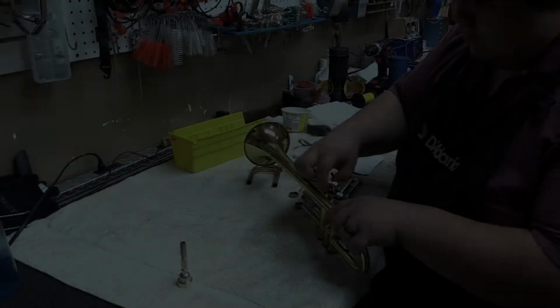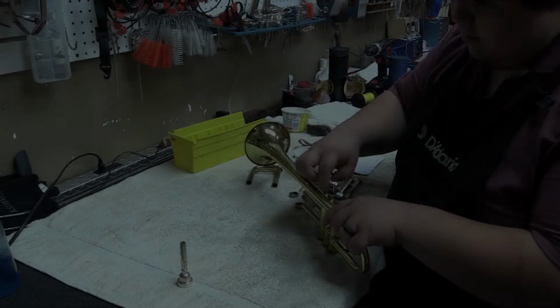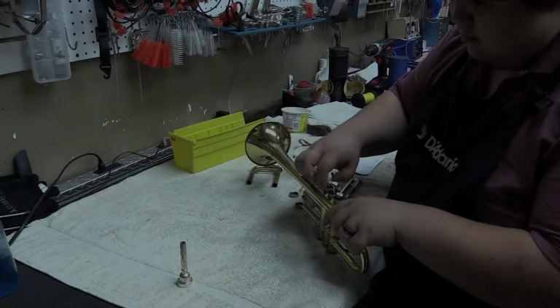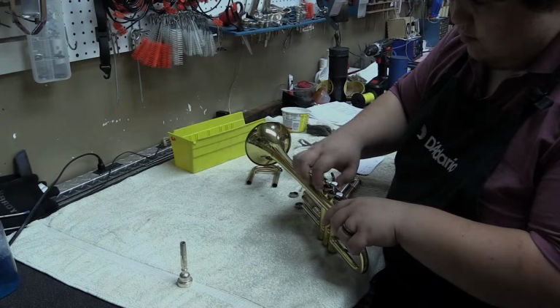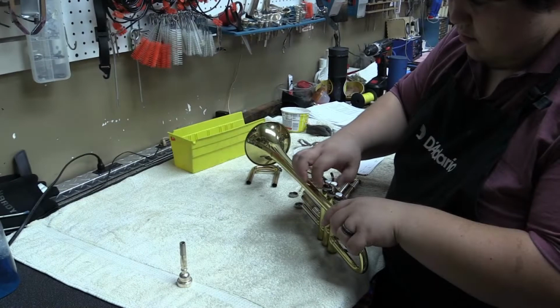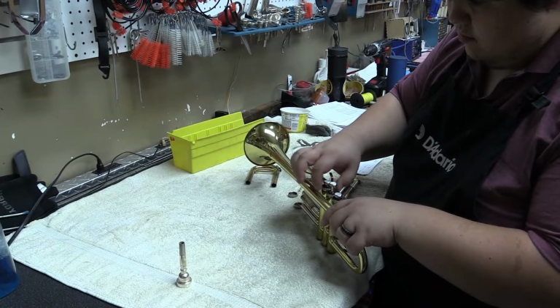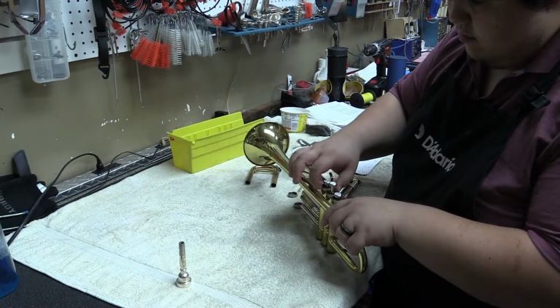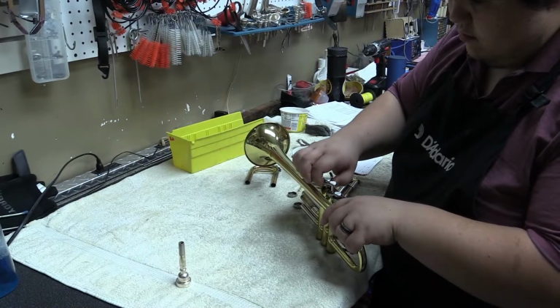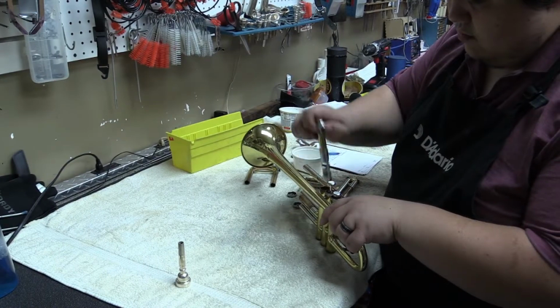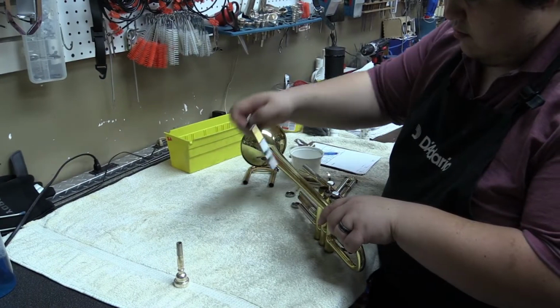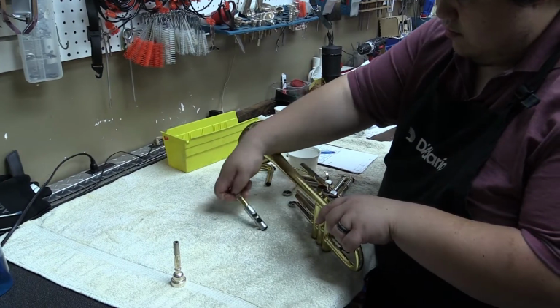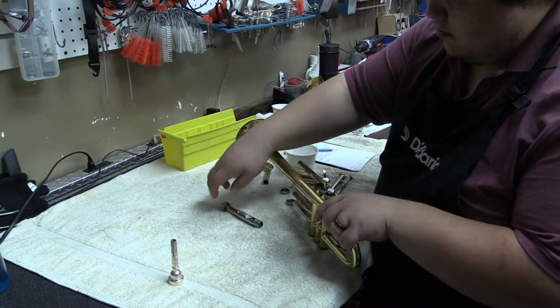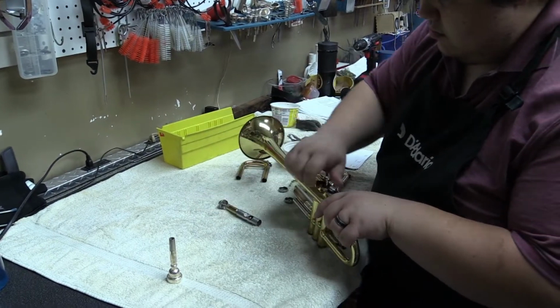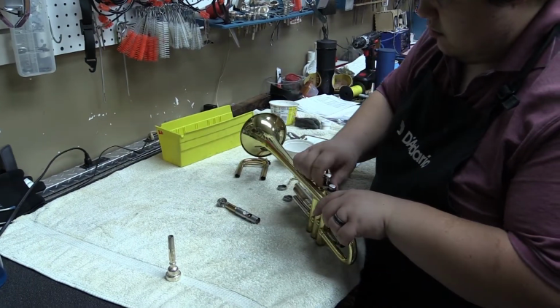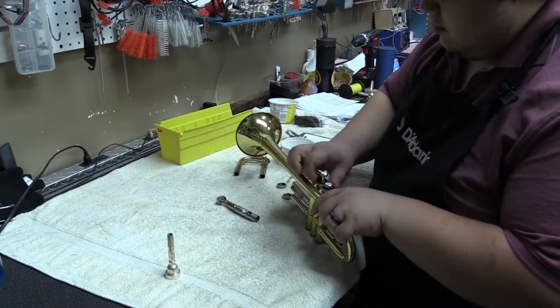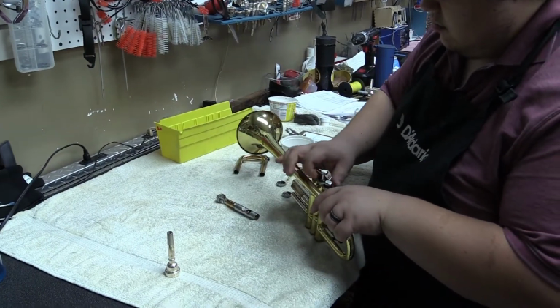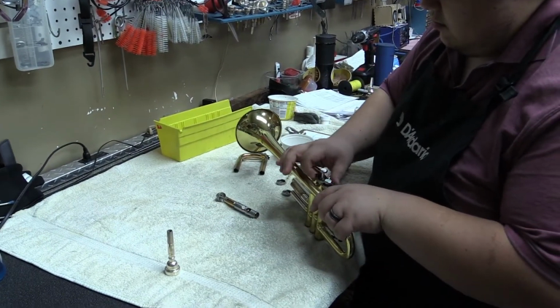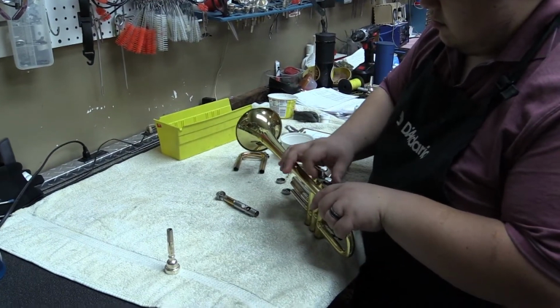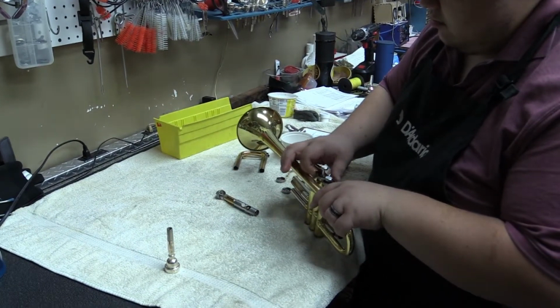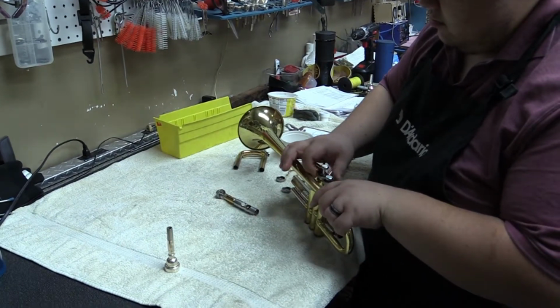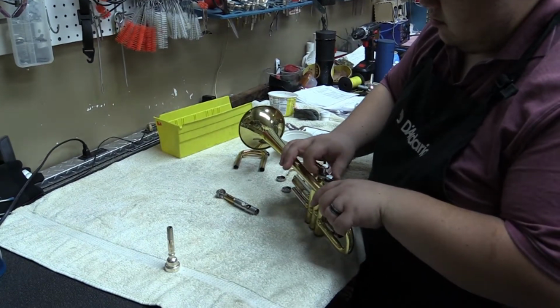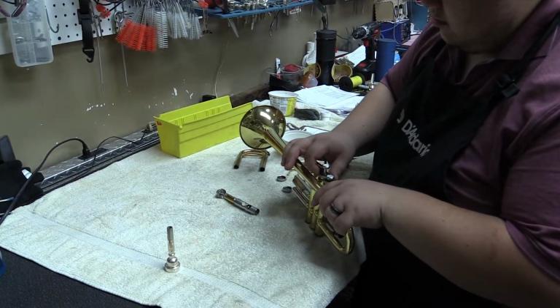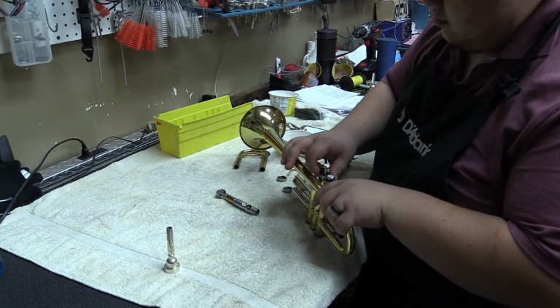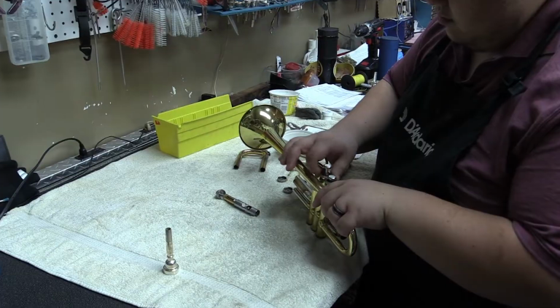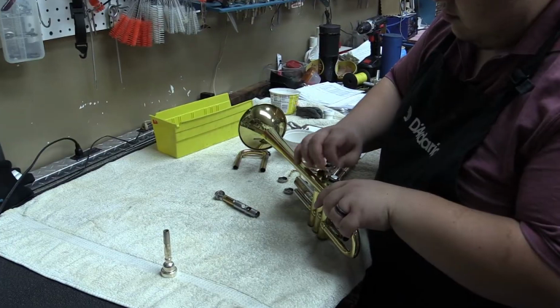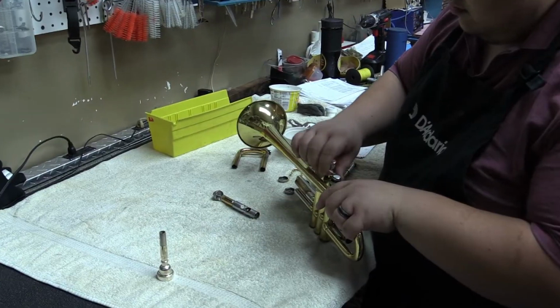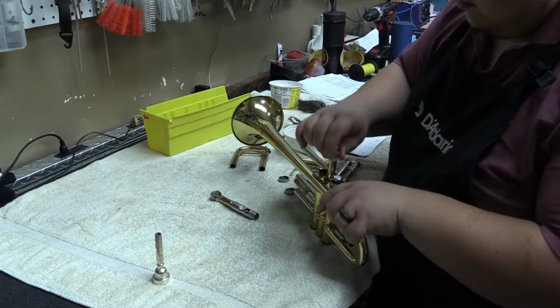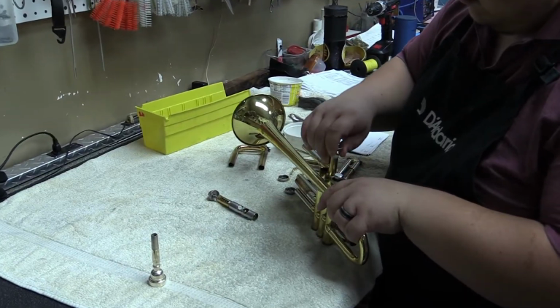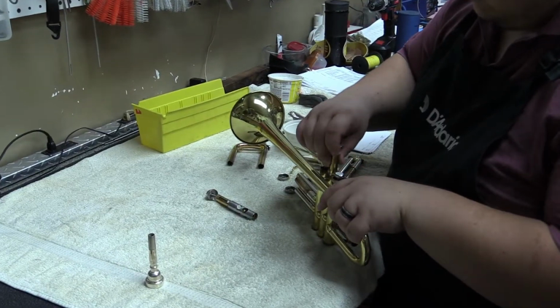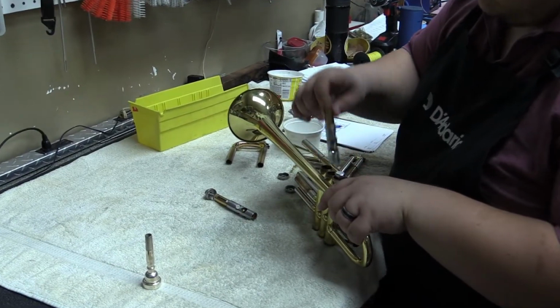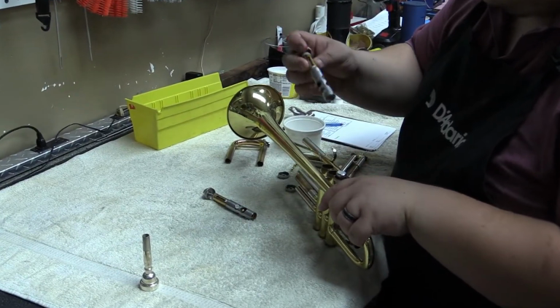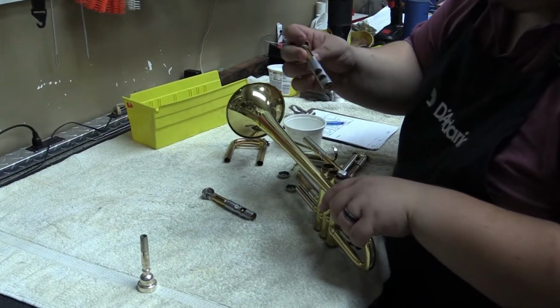The first step to ultrasonically clean a brass instrument like this trumpet is to completely disassemble it. We strip the instrument down to its individual parts.